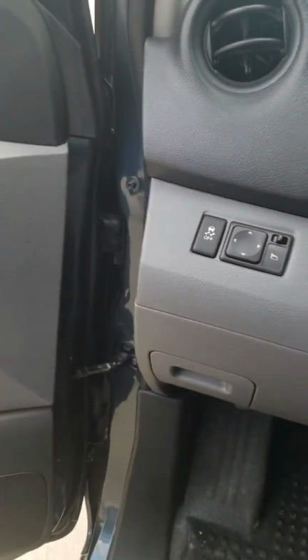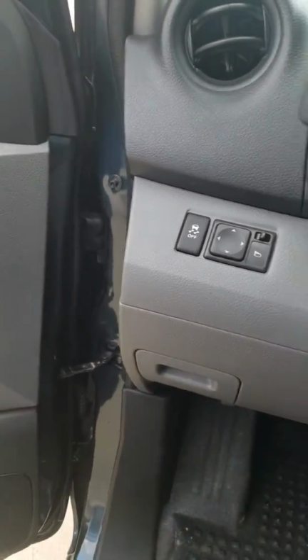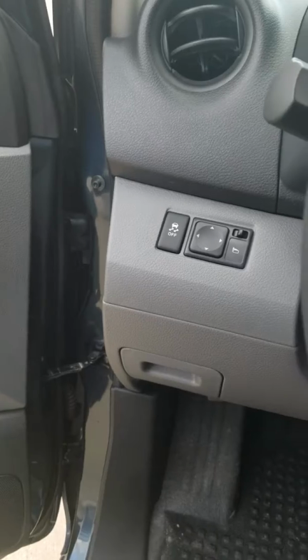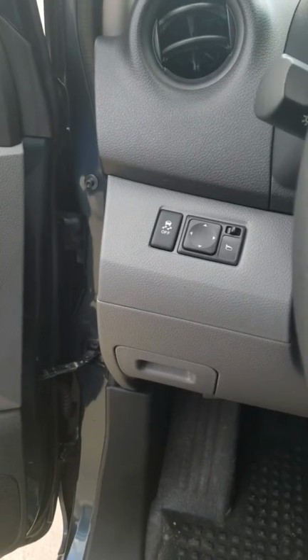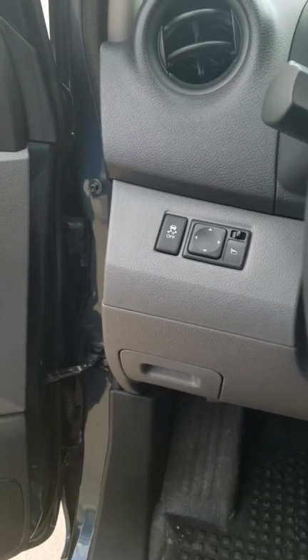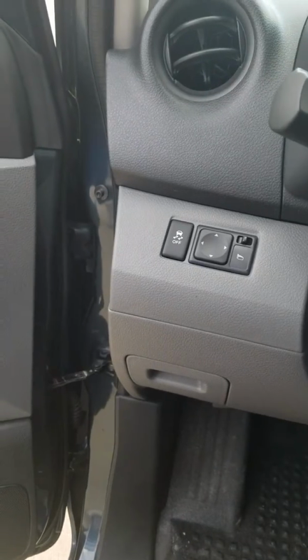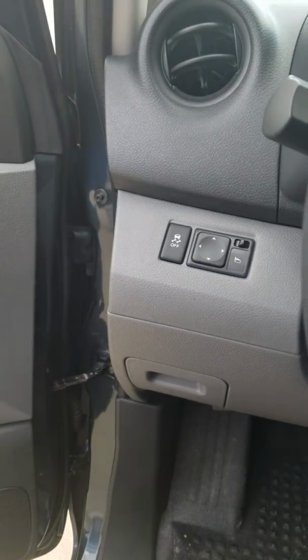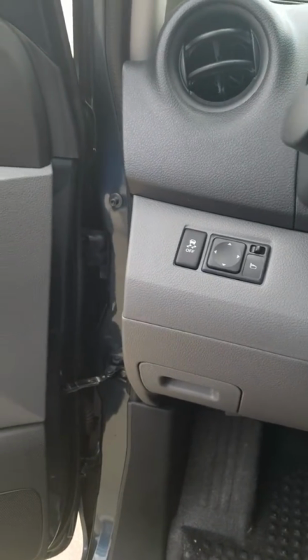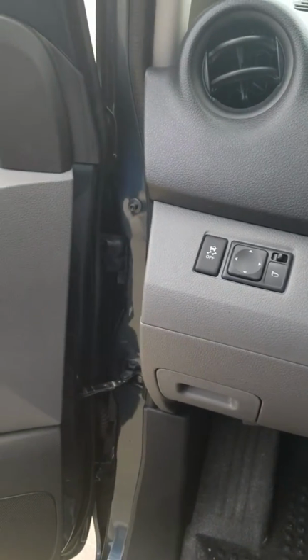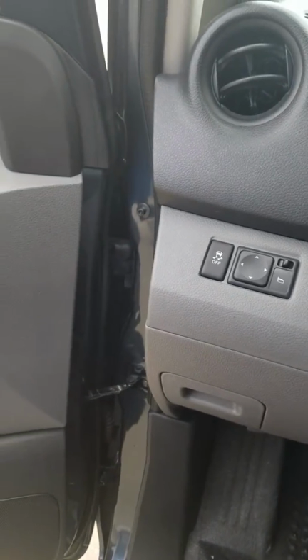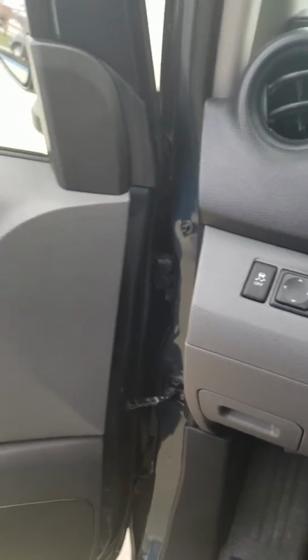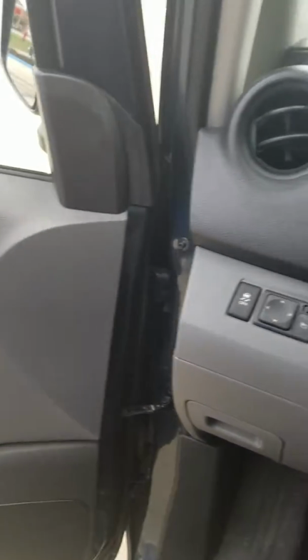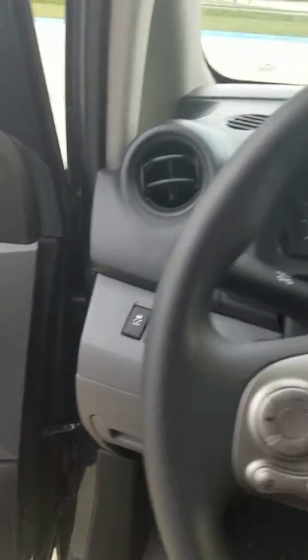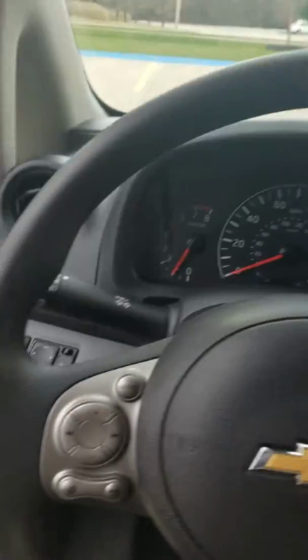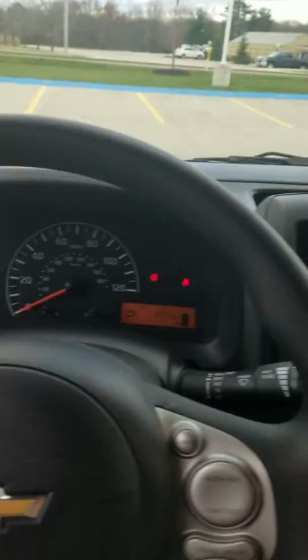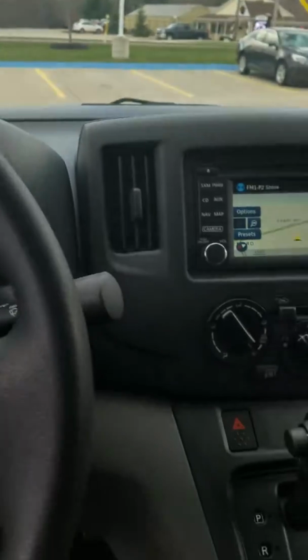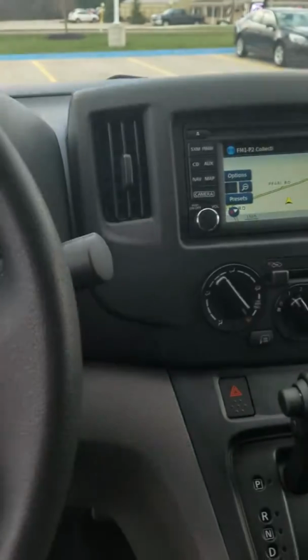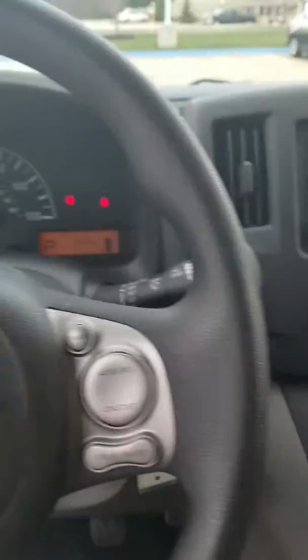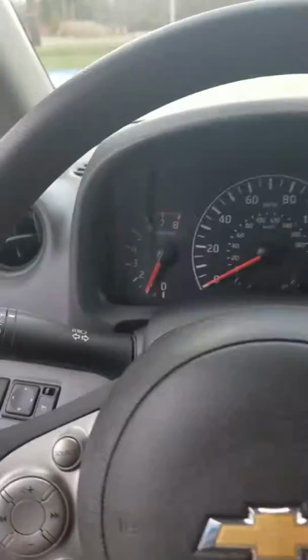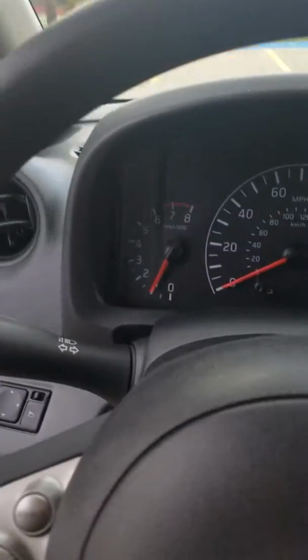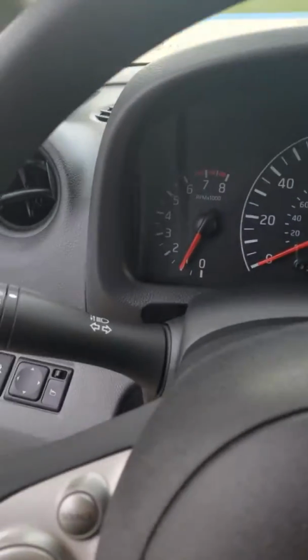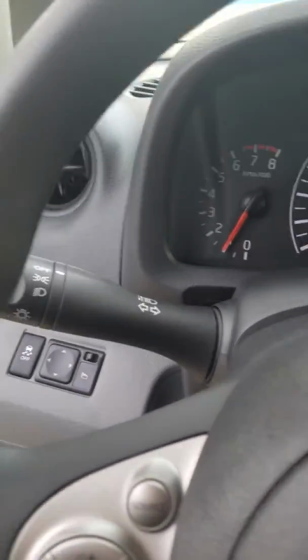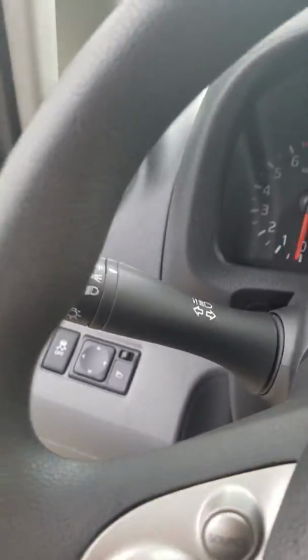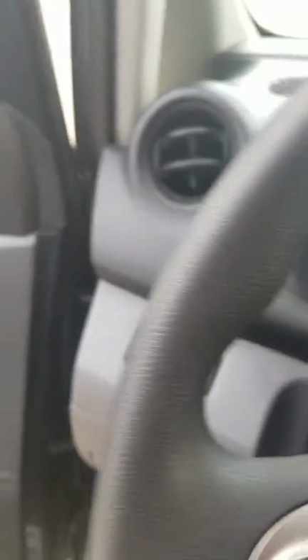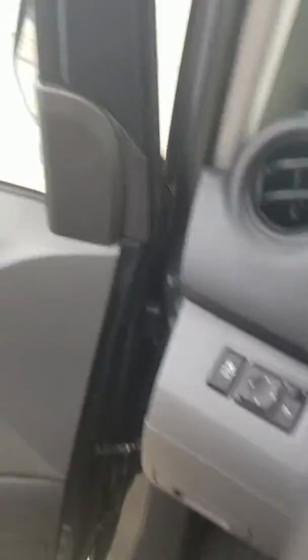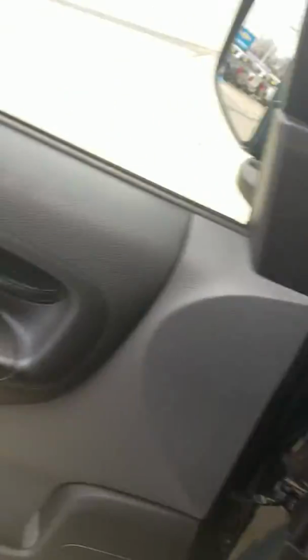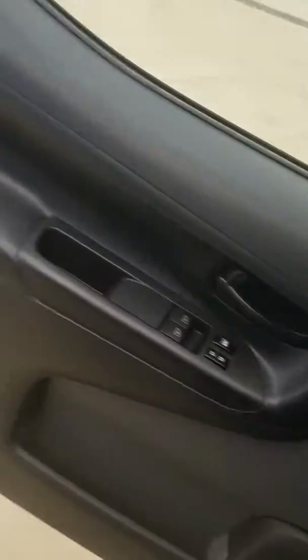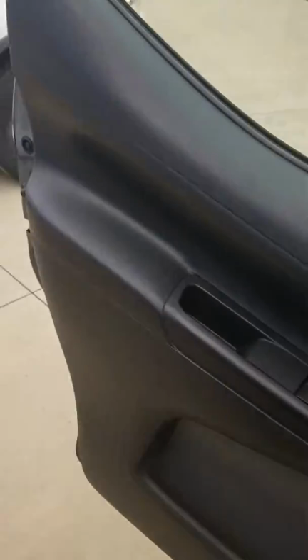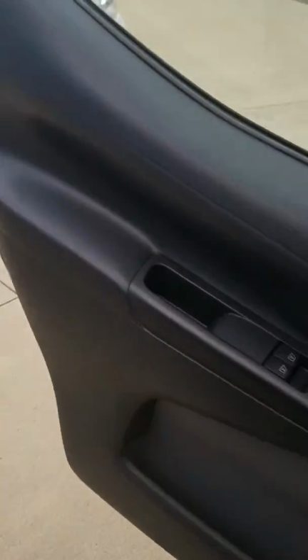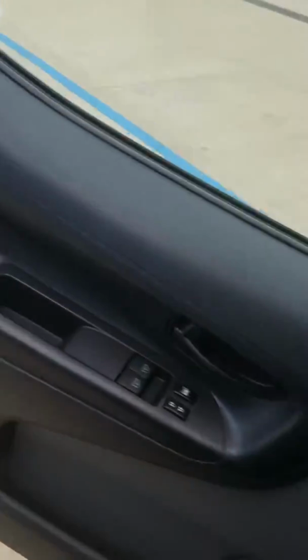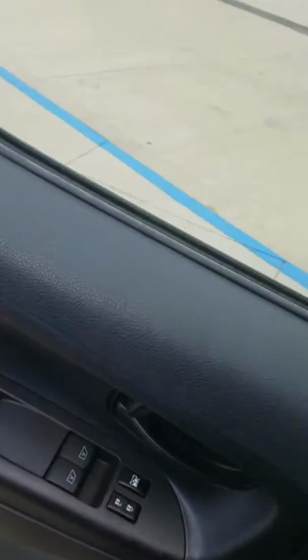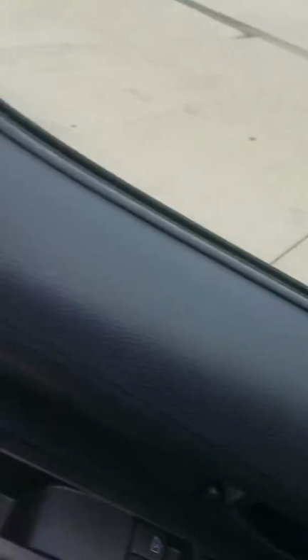You do have traction control and power mirrors. And again, like I said, it is a 2015 — never been titled, so it is considered brand new.